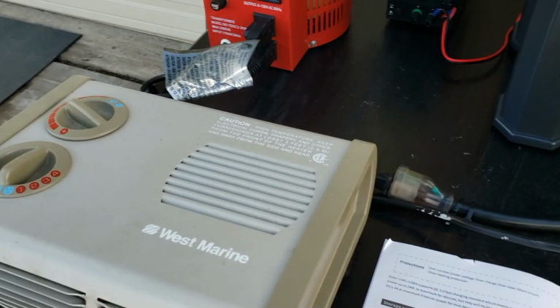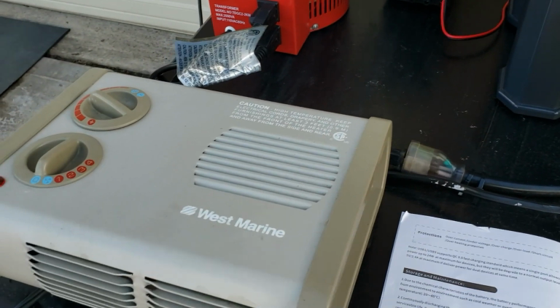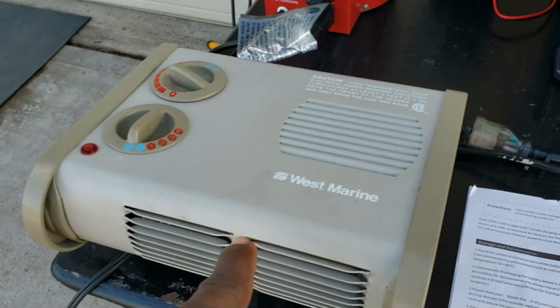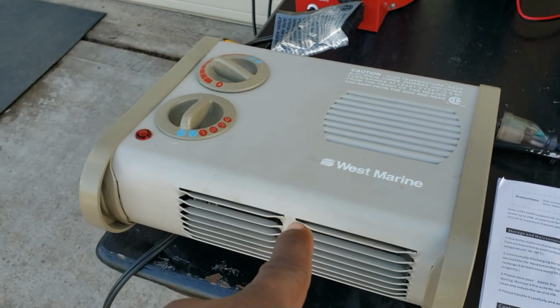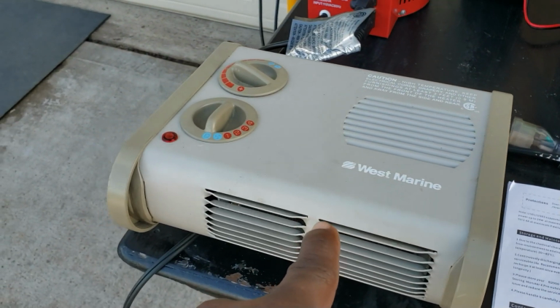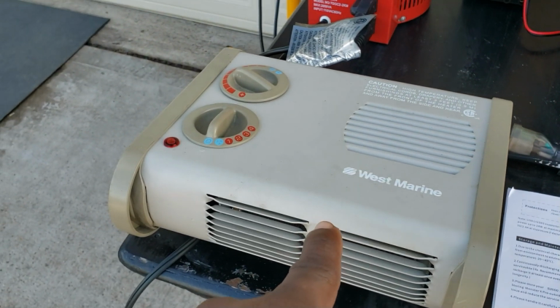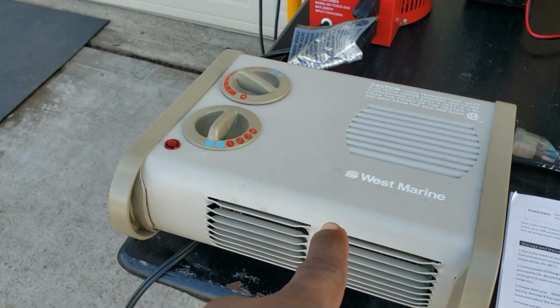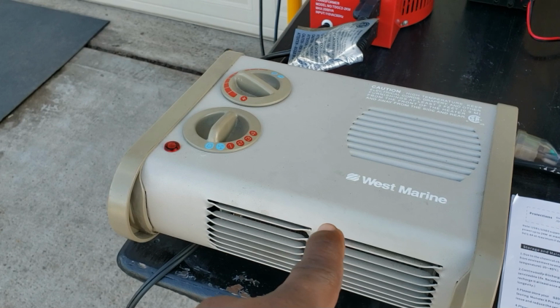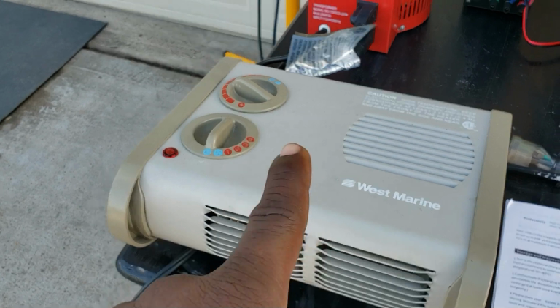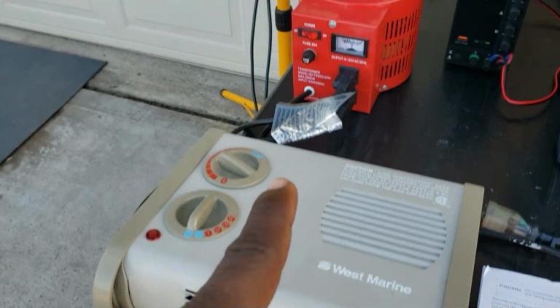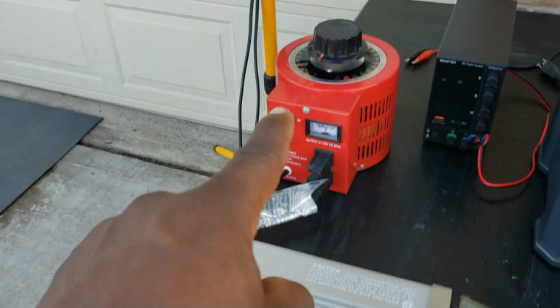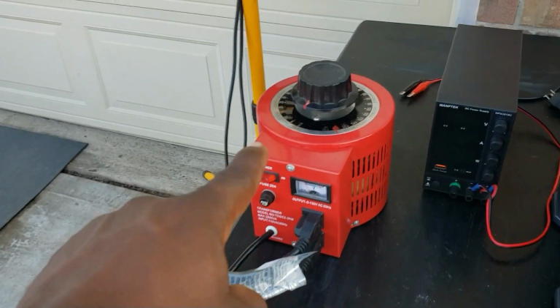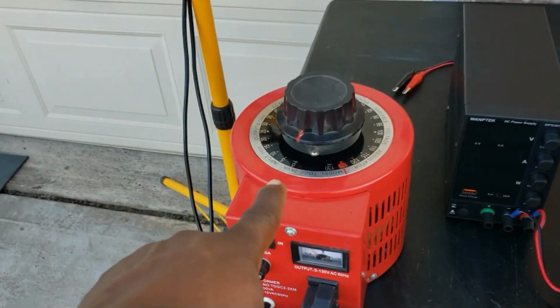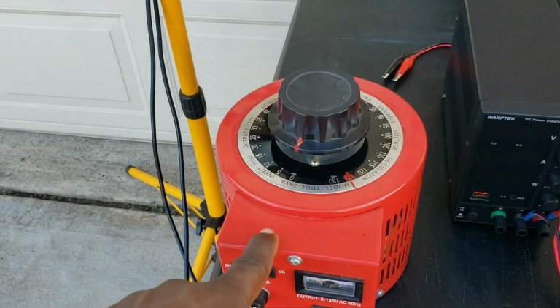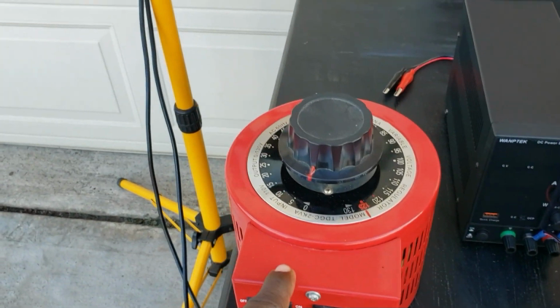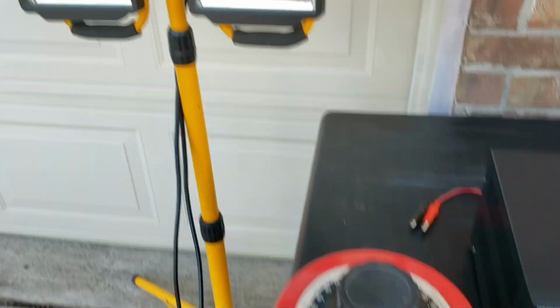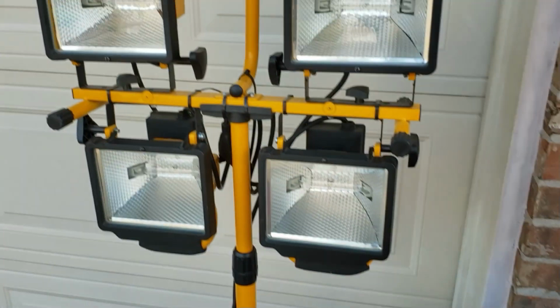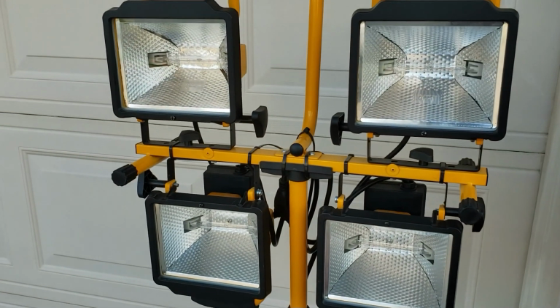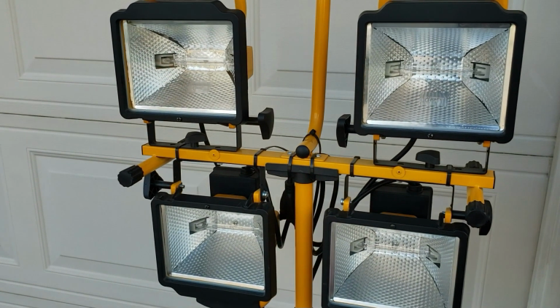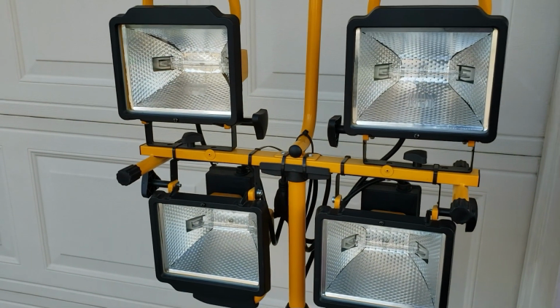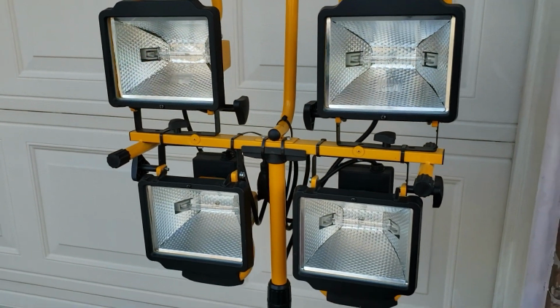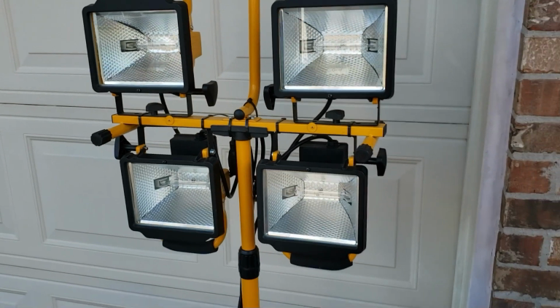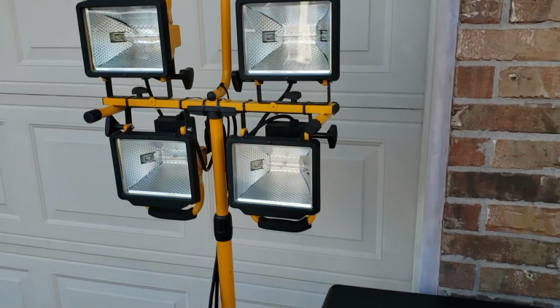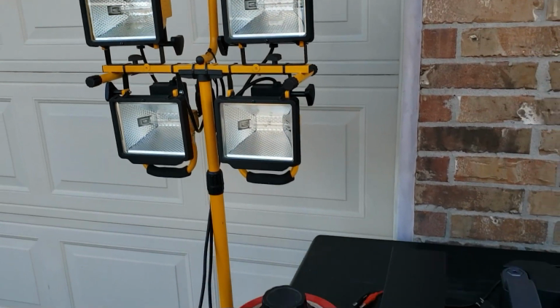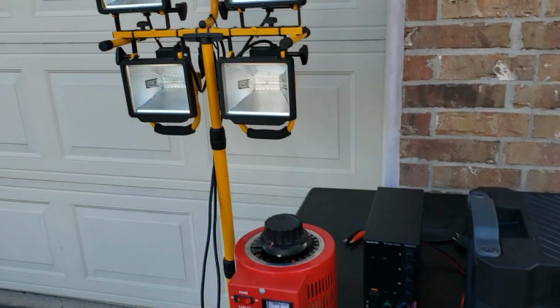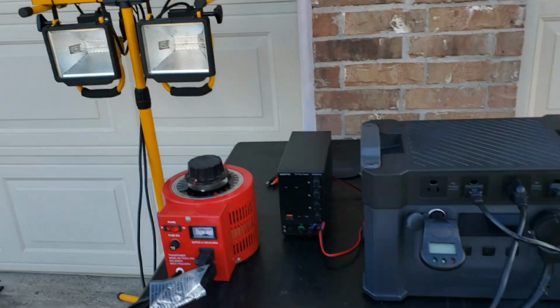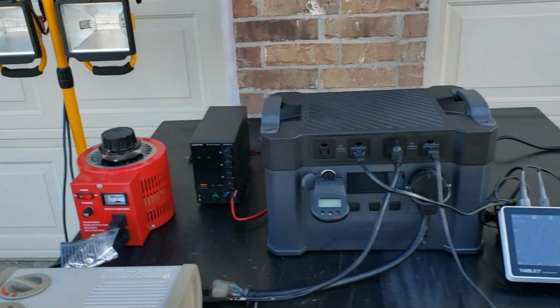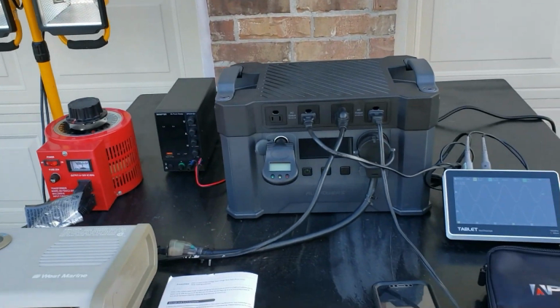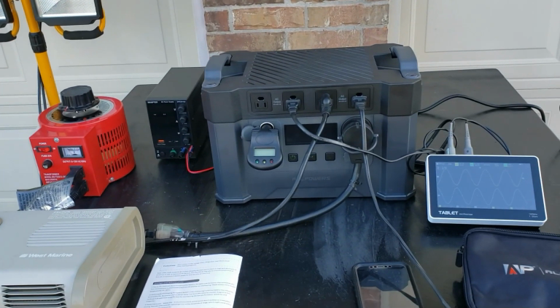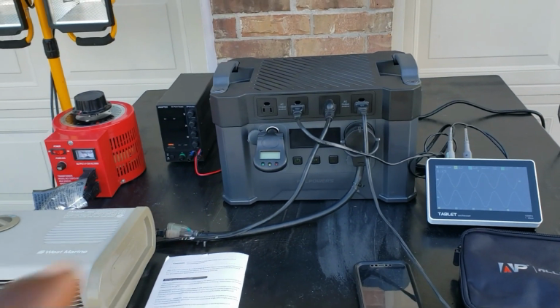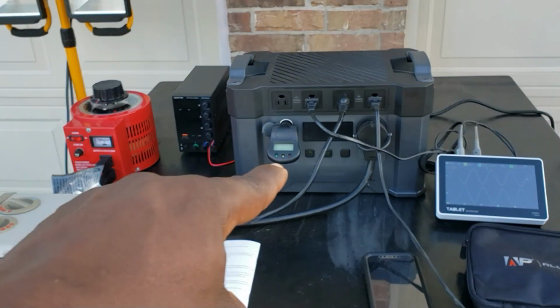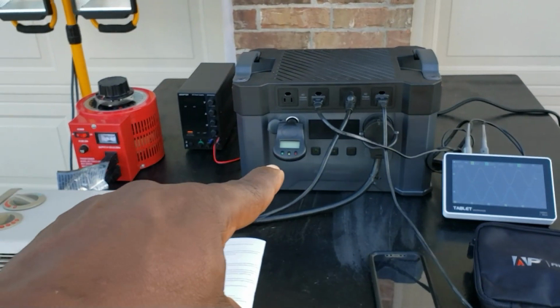Here's what I have set up: in the 30 amp plug I have a 30 amp plug going right here to the heater. And over here I have 2000 watts of light. So we're going to try to pull 2400 watts from this thing.